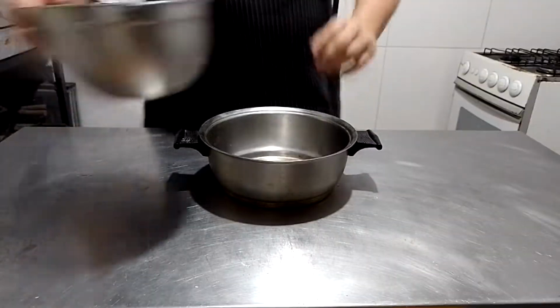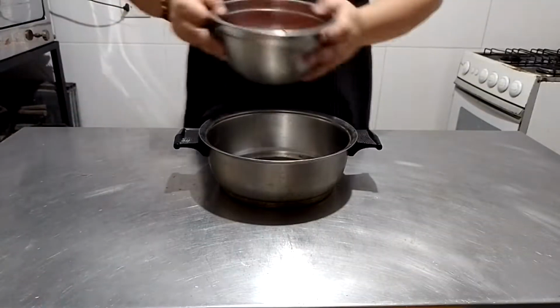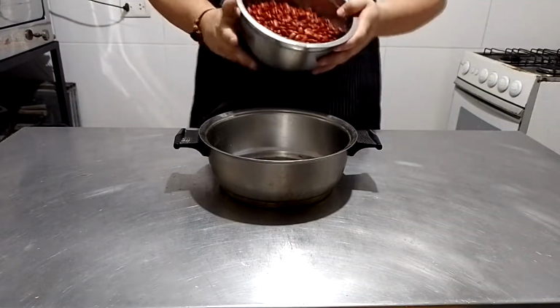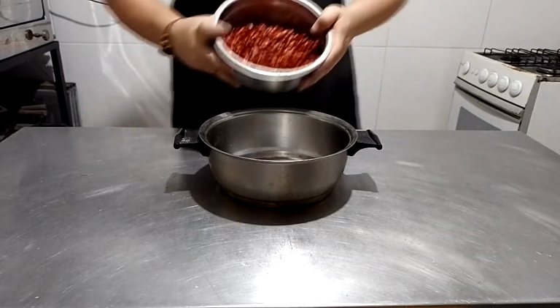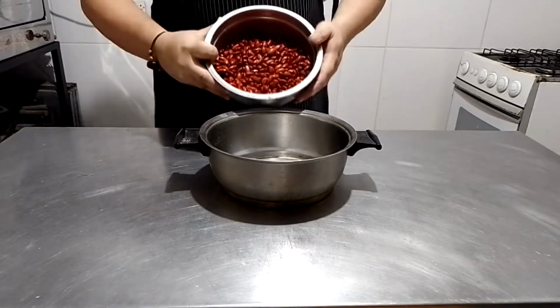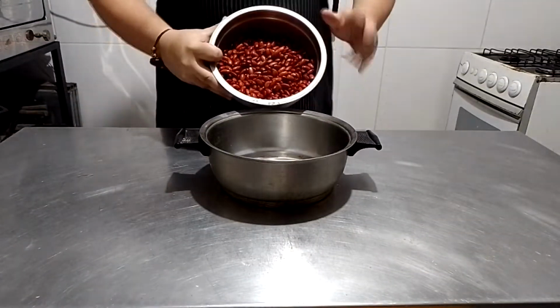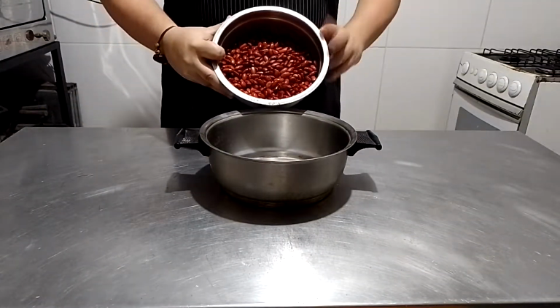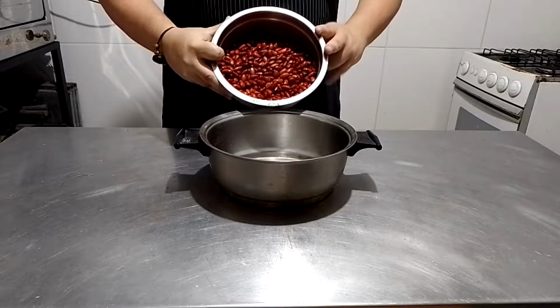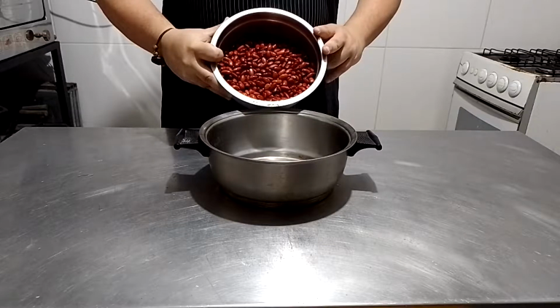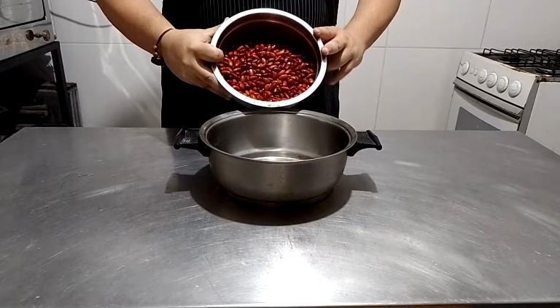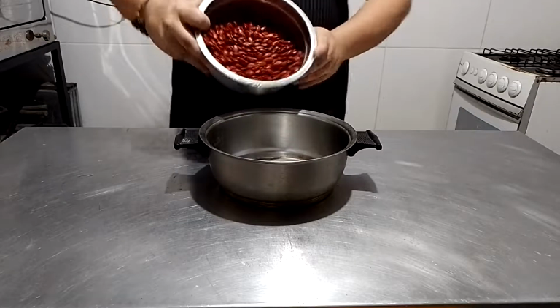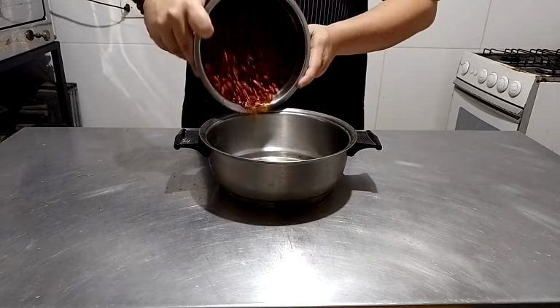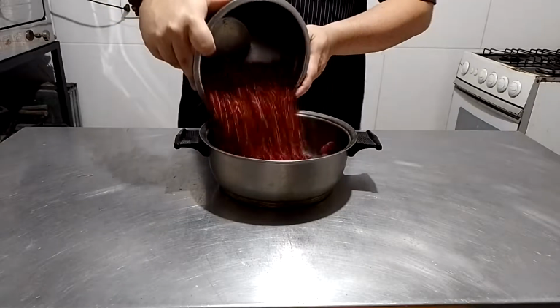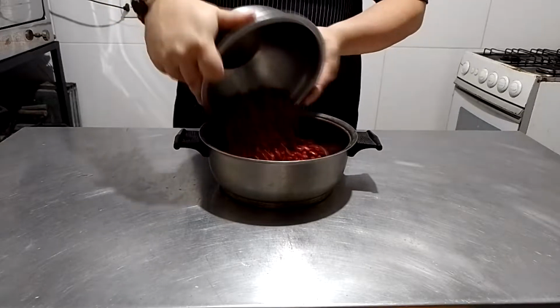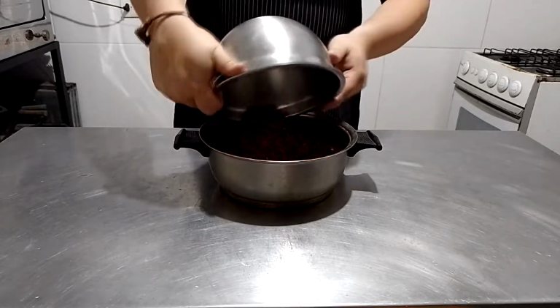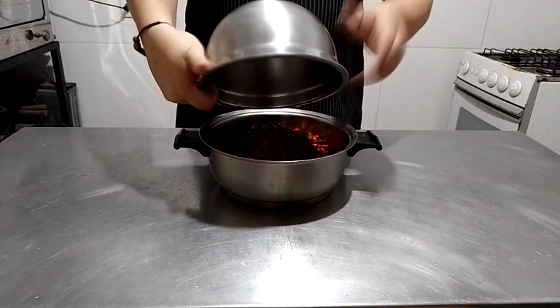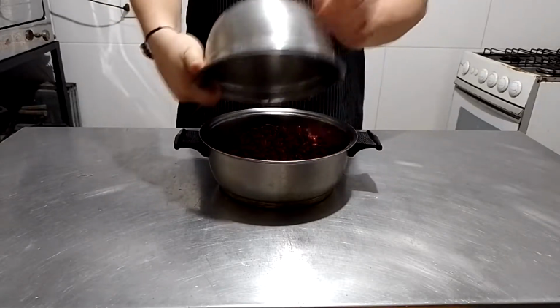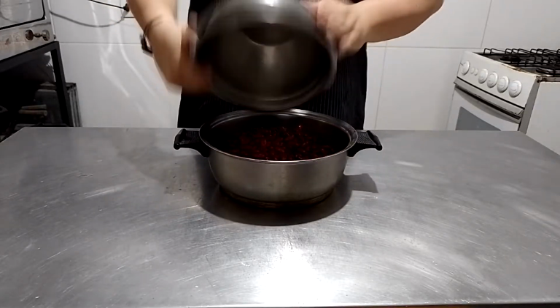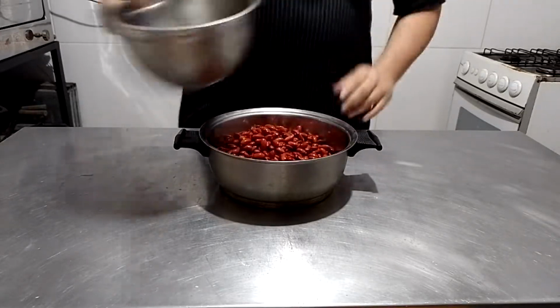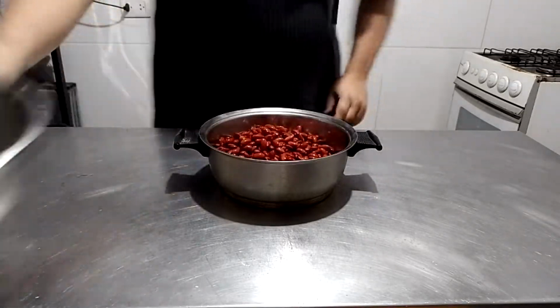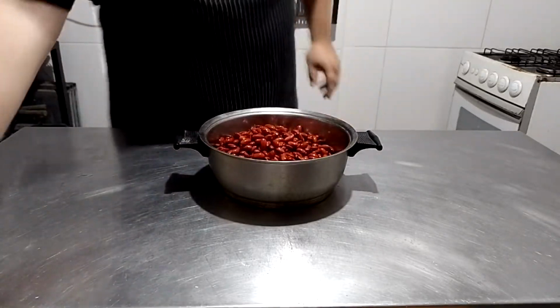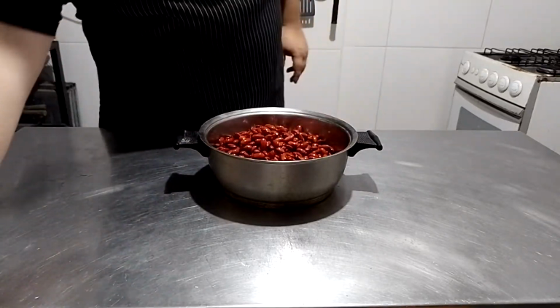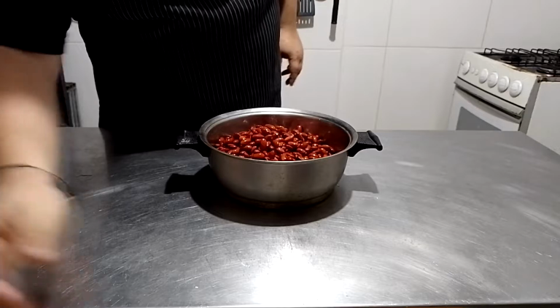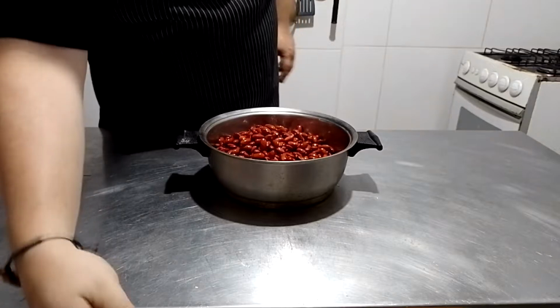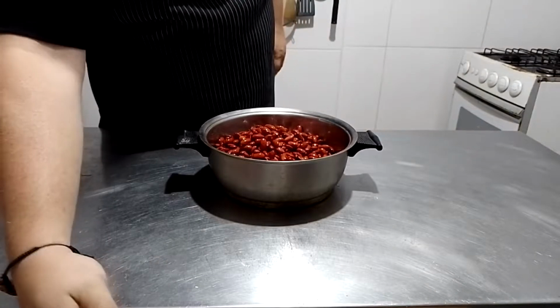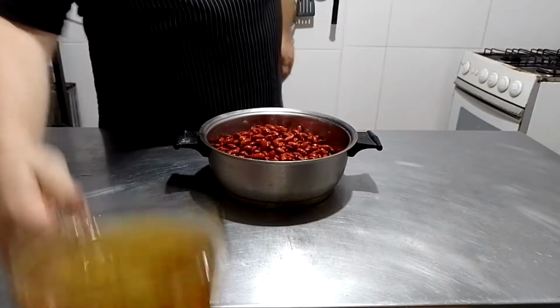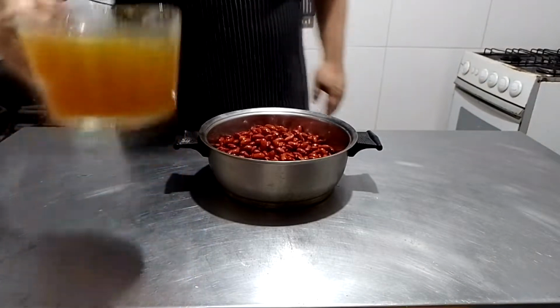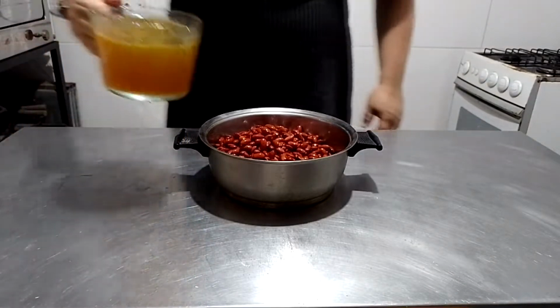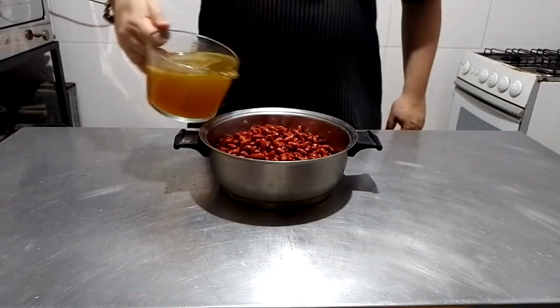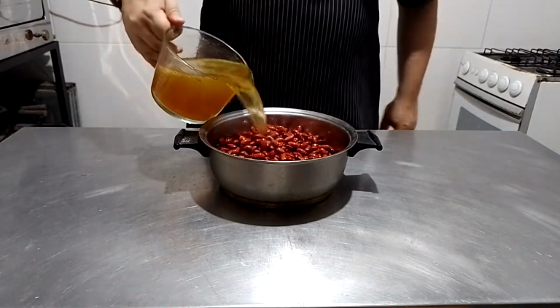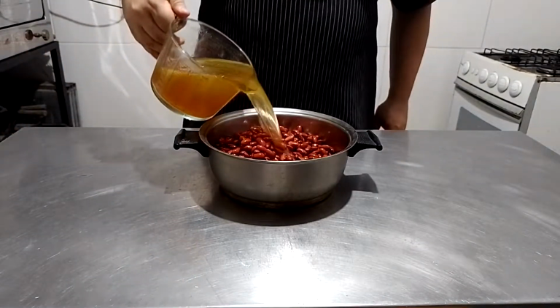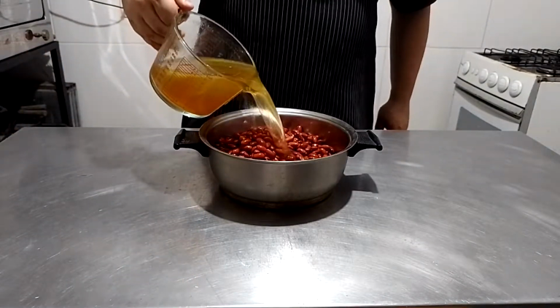Let us start with around 500 grams of pre-hydrated red beans. Put them in a pot — the bigger the better — then fill it up with a liter of beef stock, along with a tablespoon of salt of course.